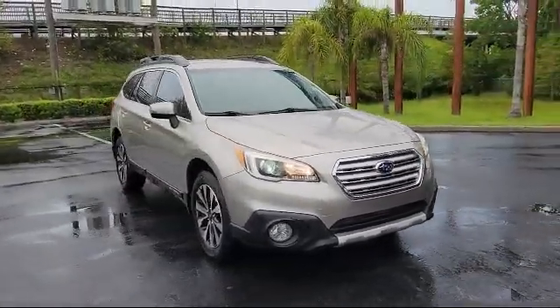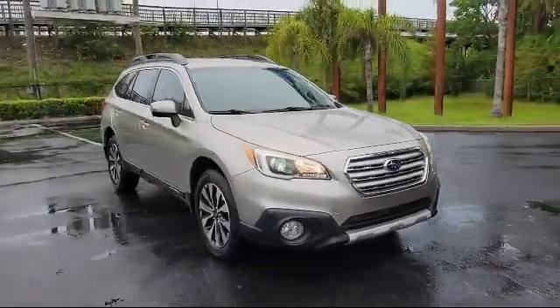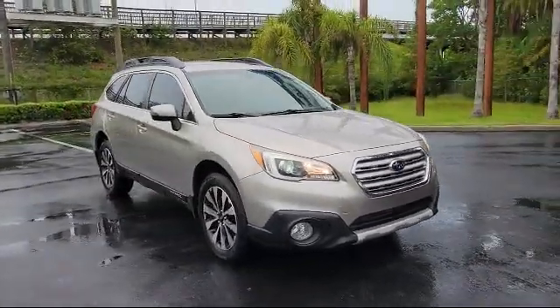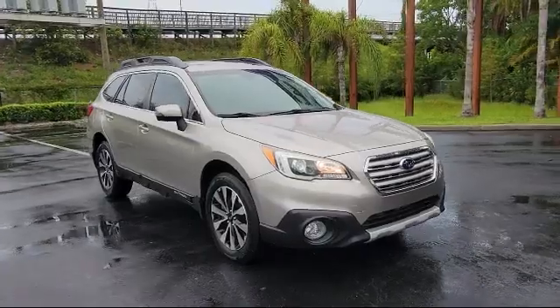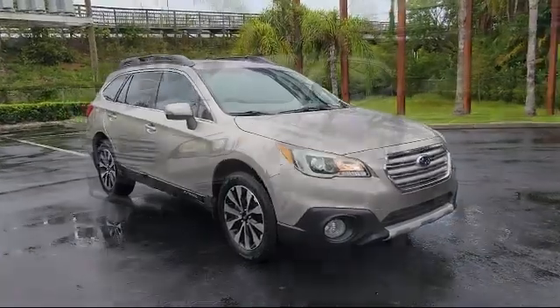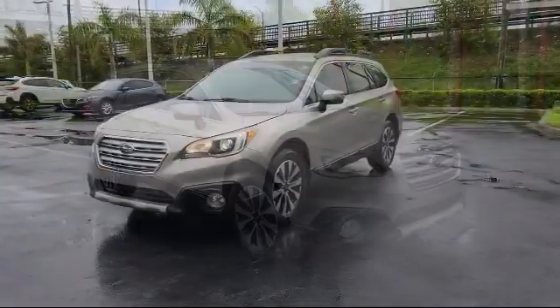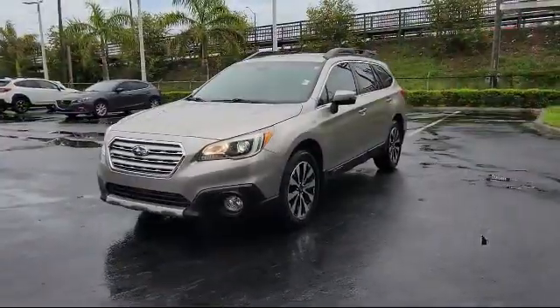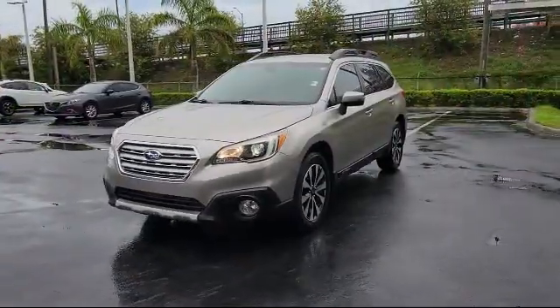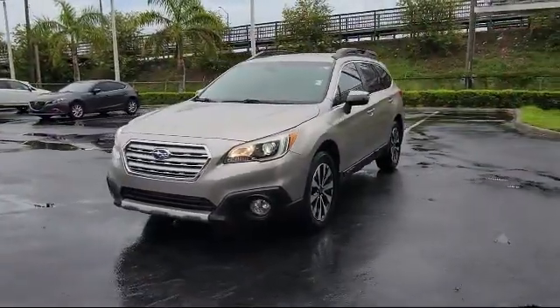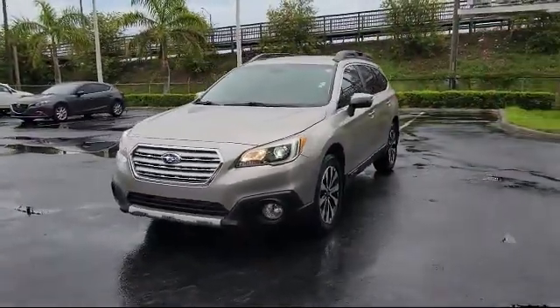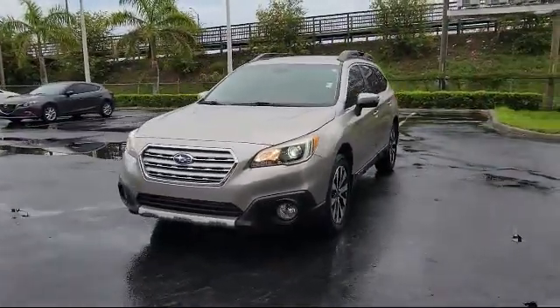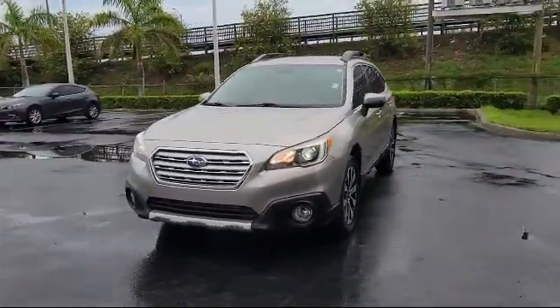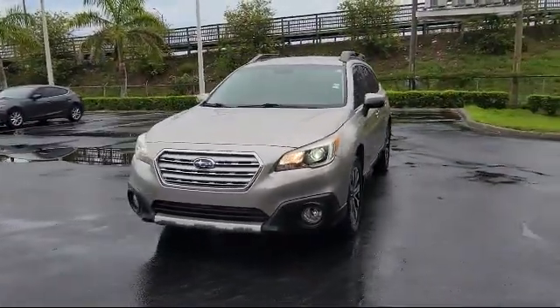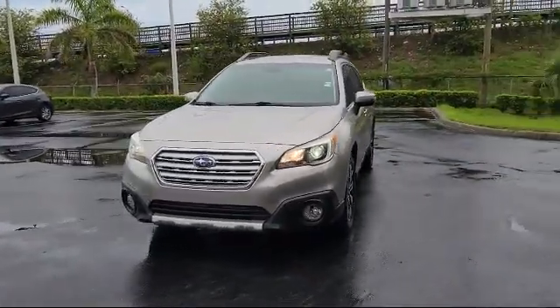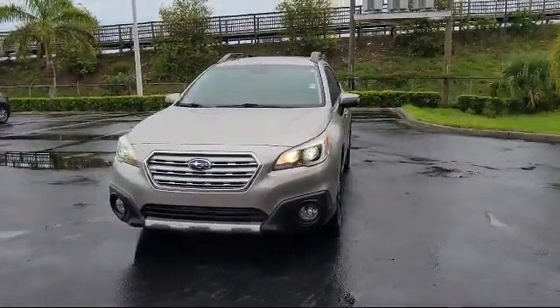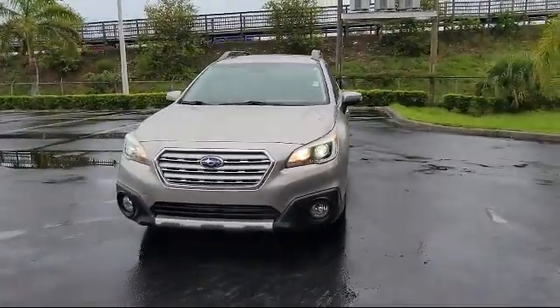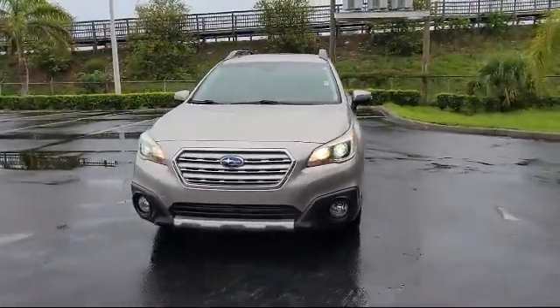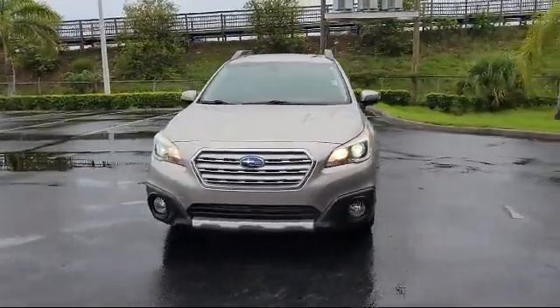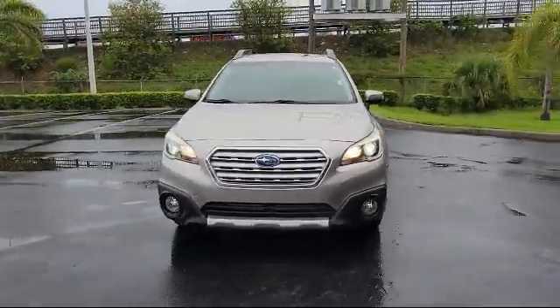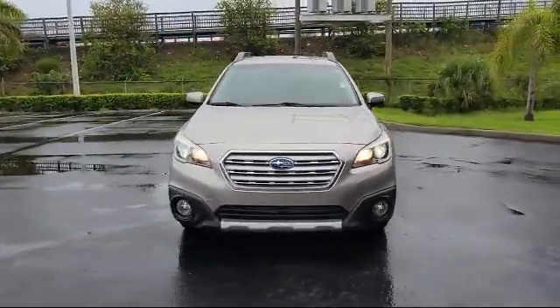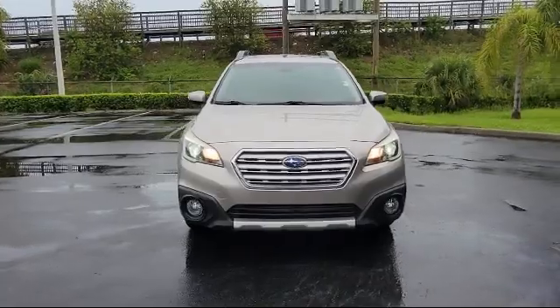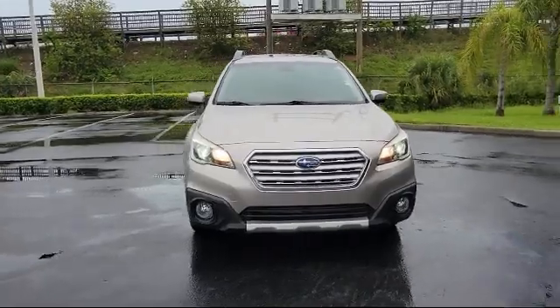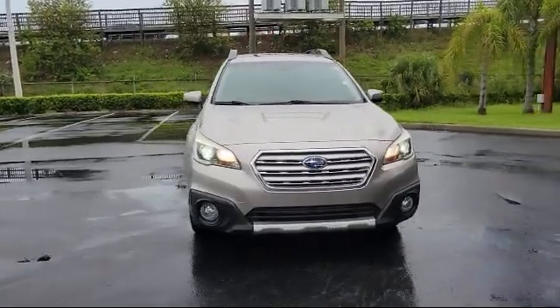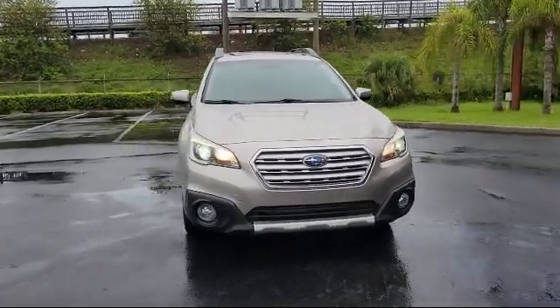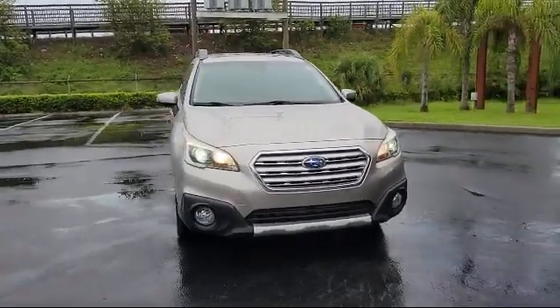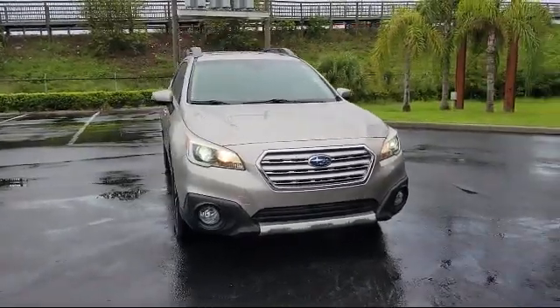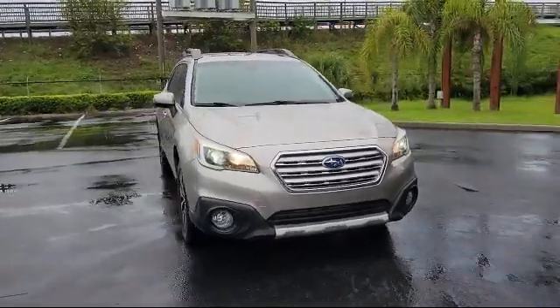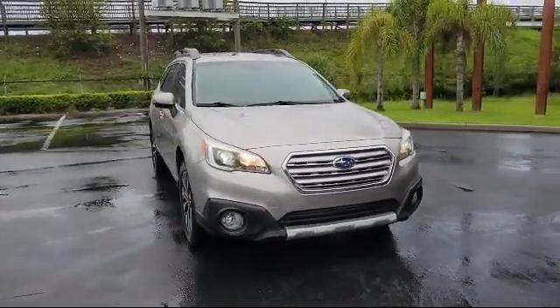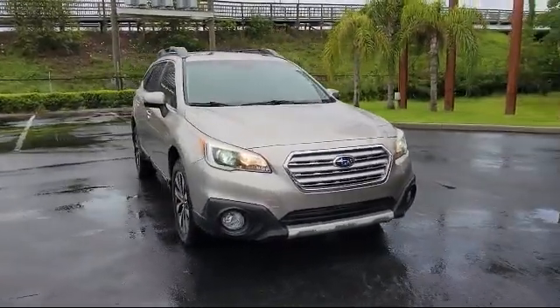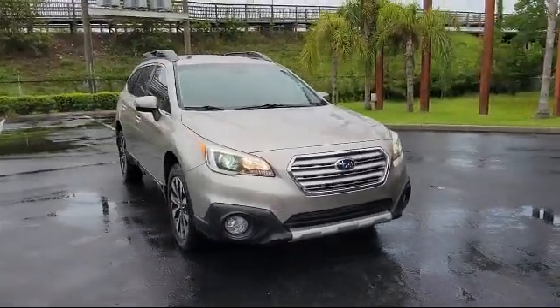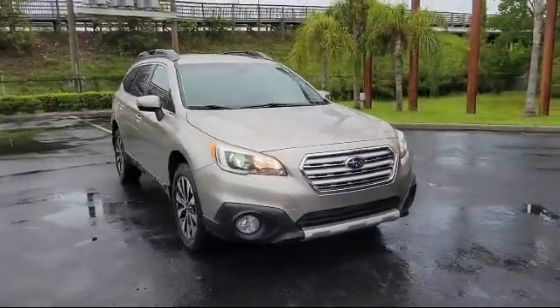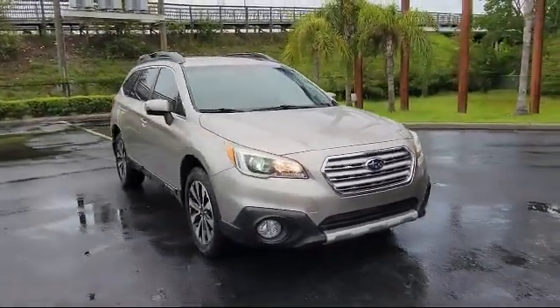It also features a rear view camera, leather seating, alloy wheels, HD radio, and keyless entry, and has less than 45,000 miles on the odometer.